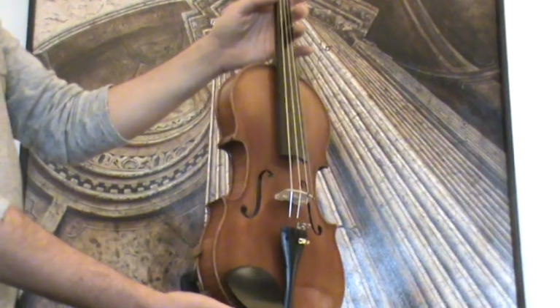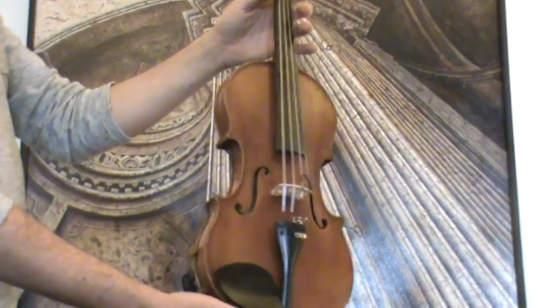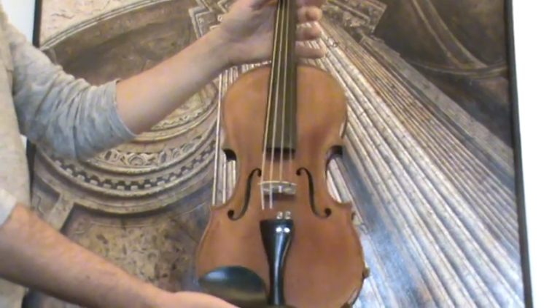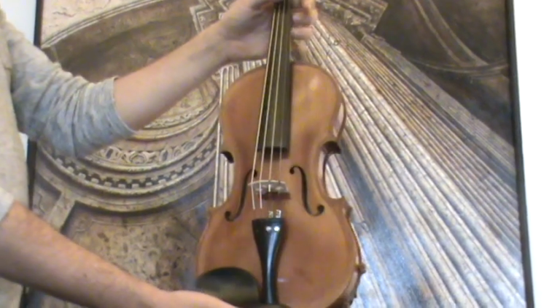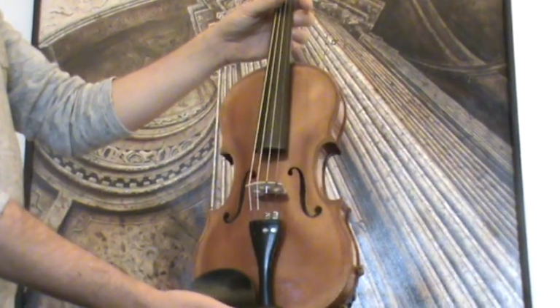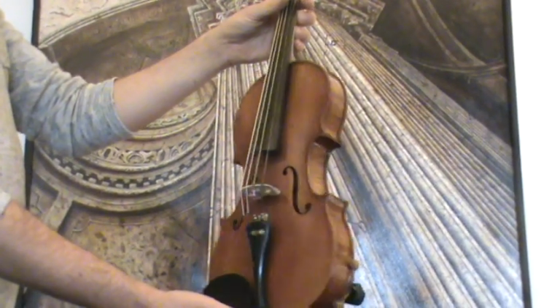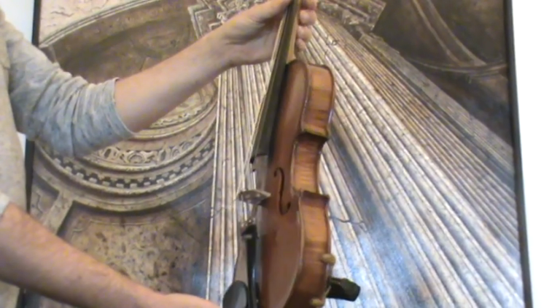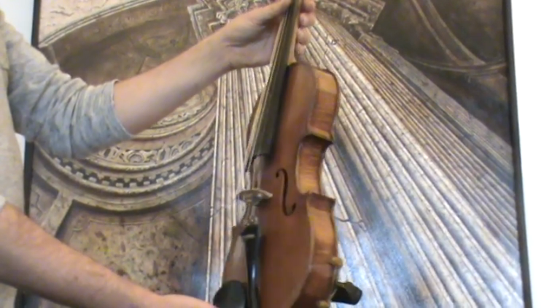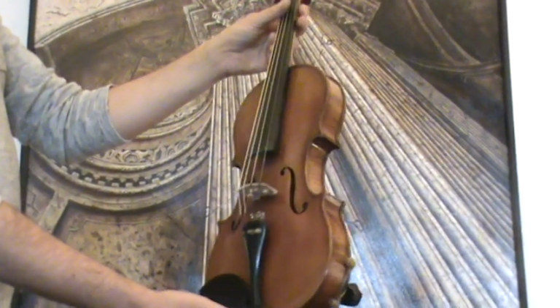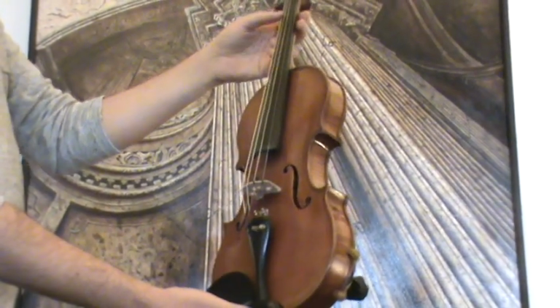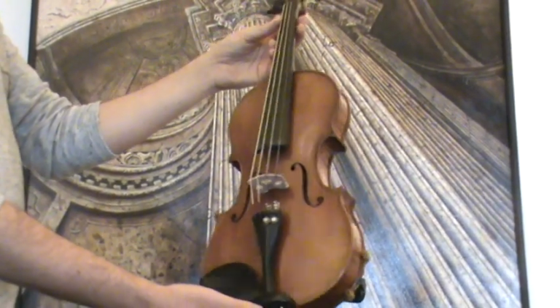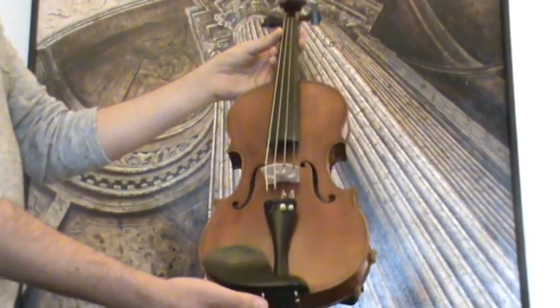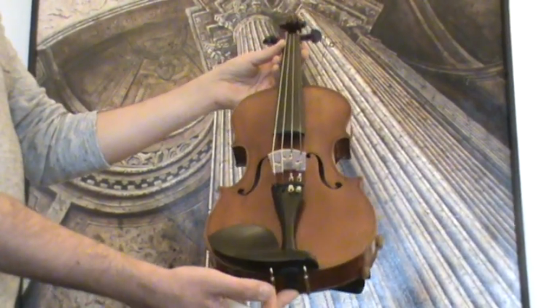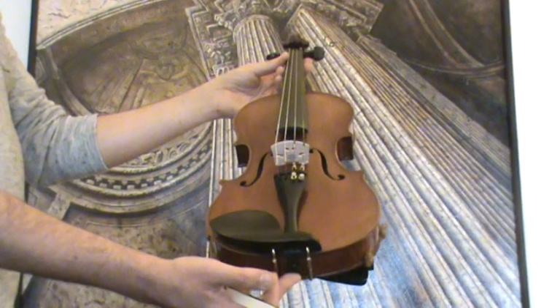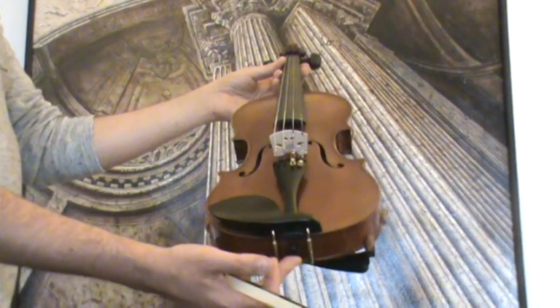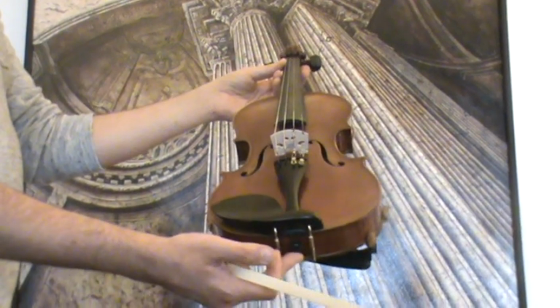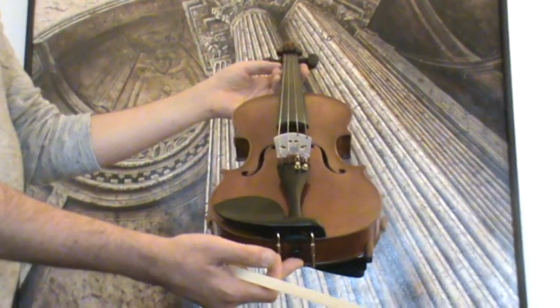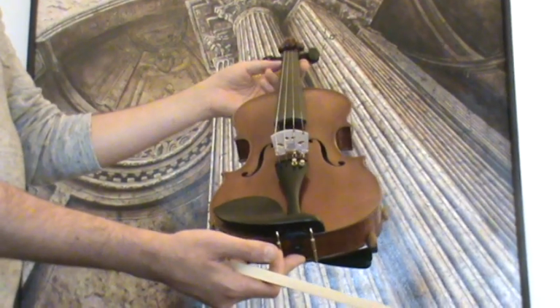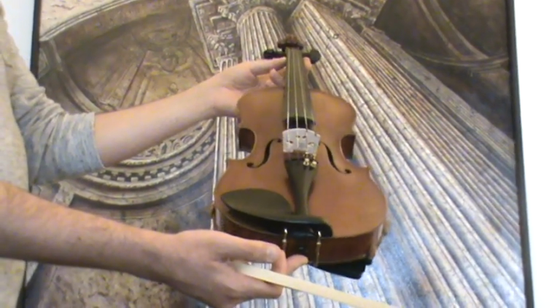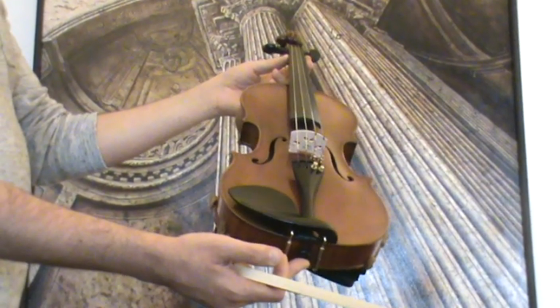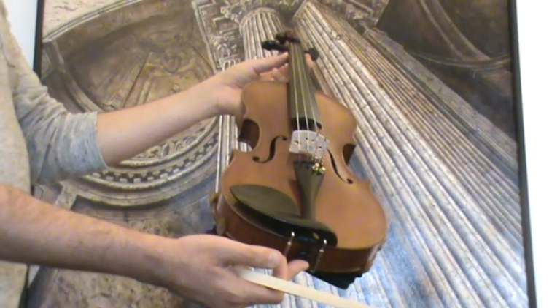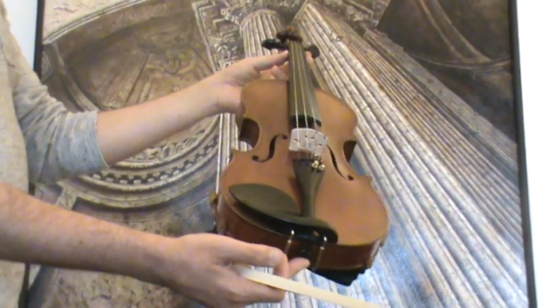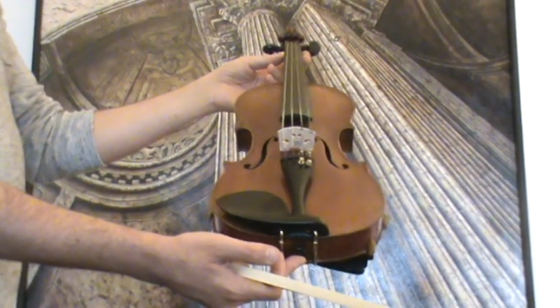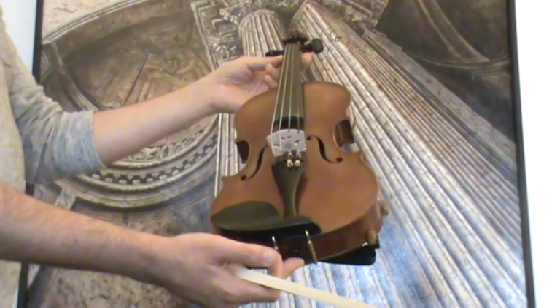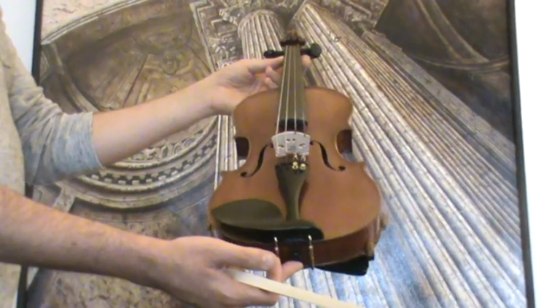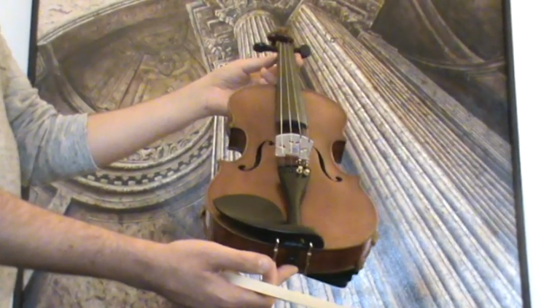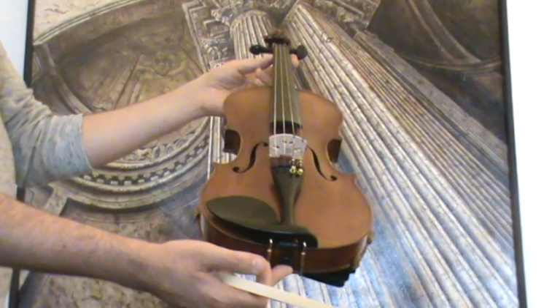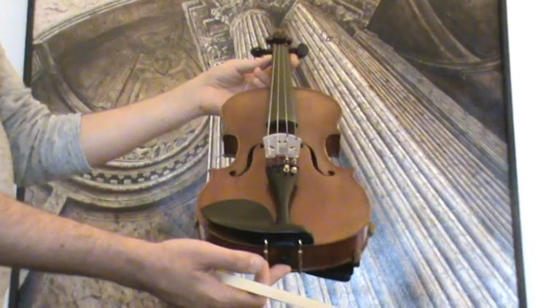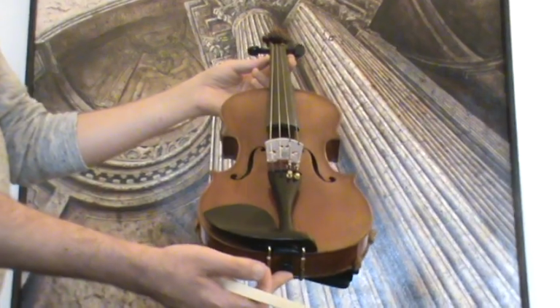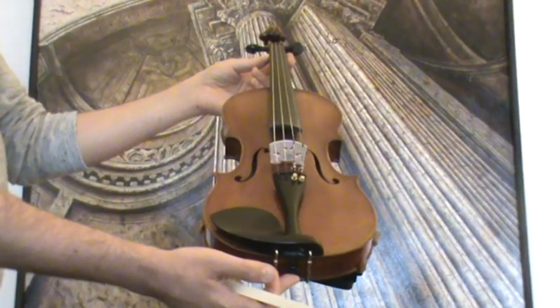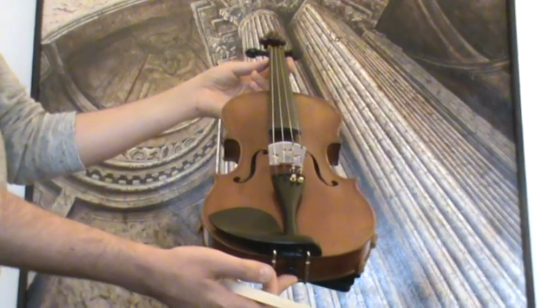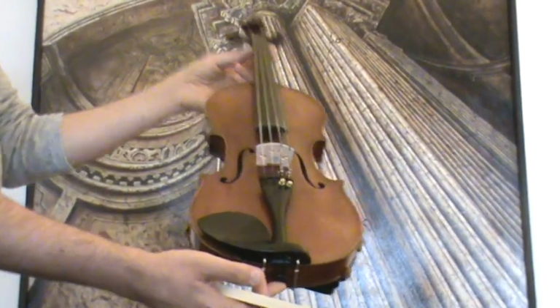In our workshop, the violin received a new setup with newly fitted ebony pegs, ebony tailpiece and chin rest, as well as a new bridge and new strings.